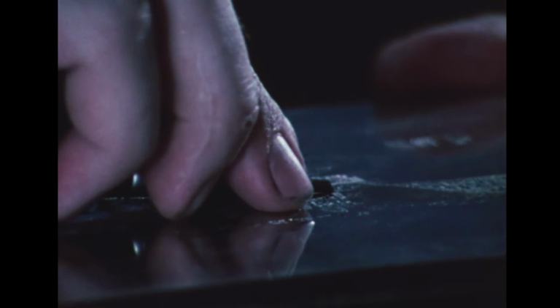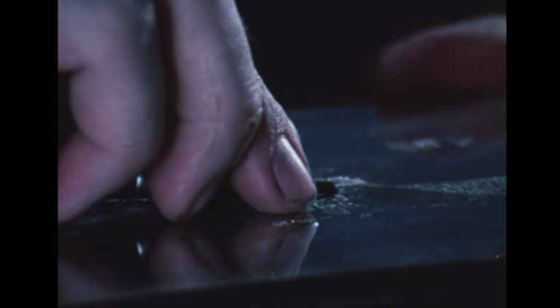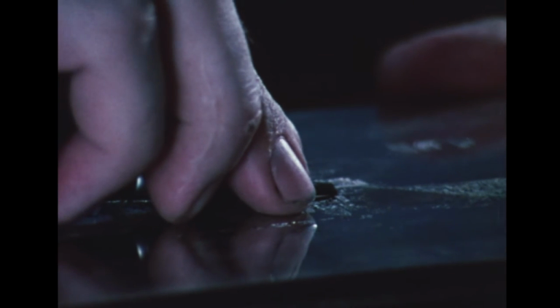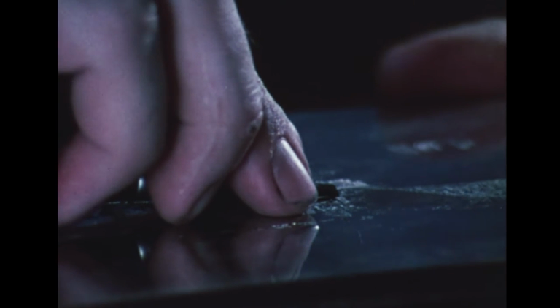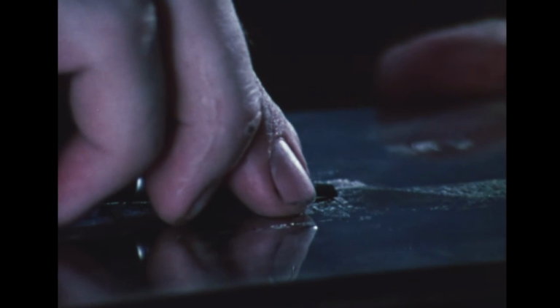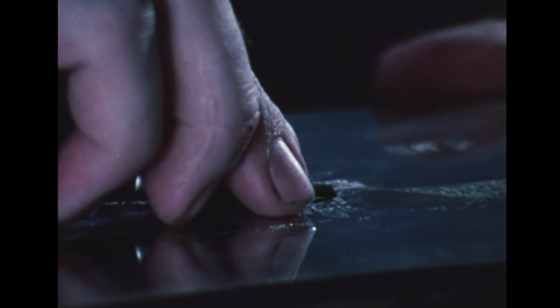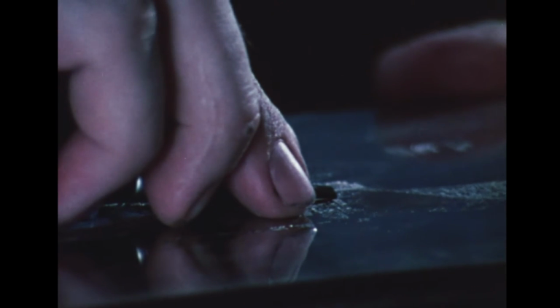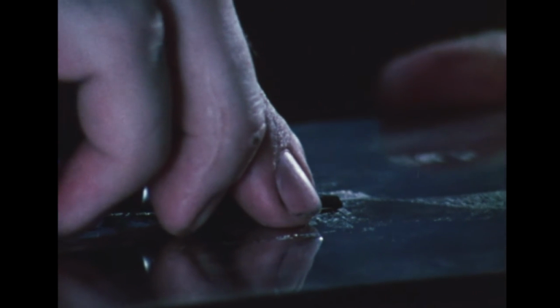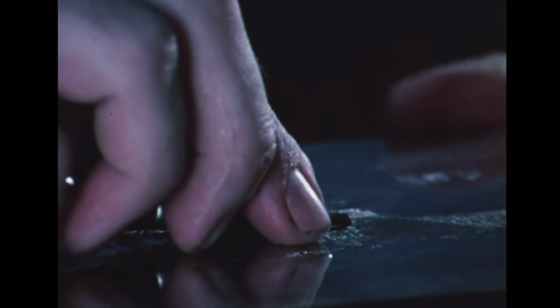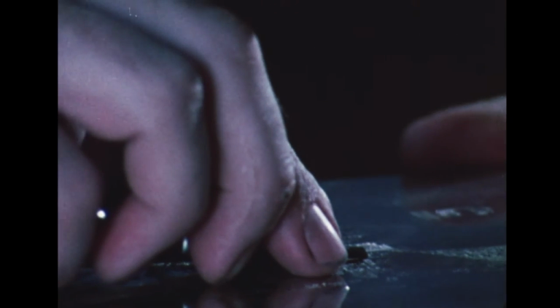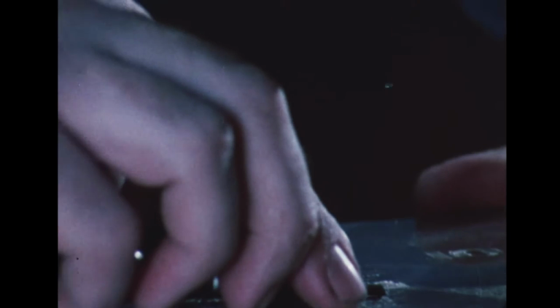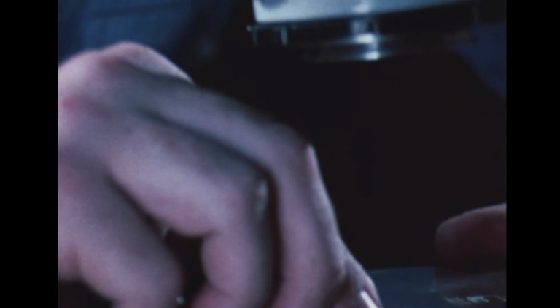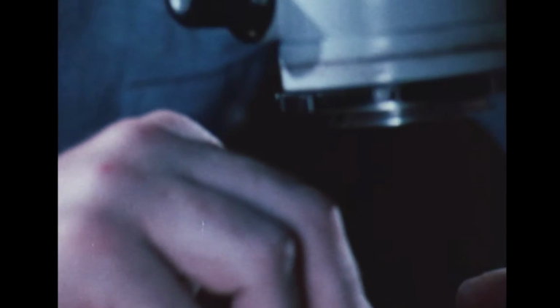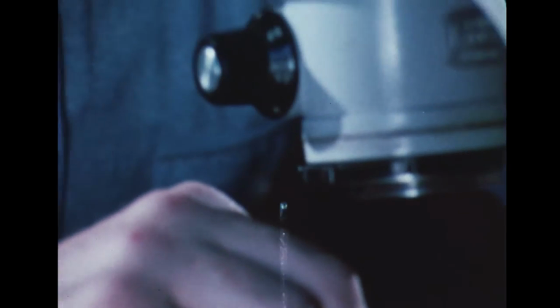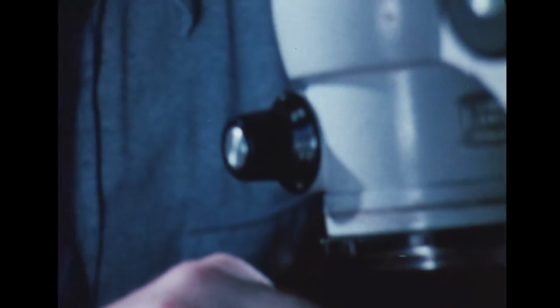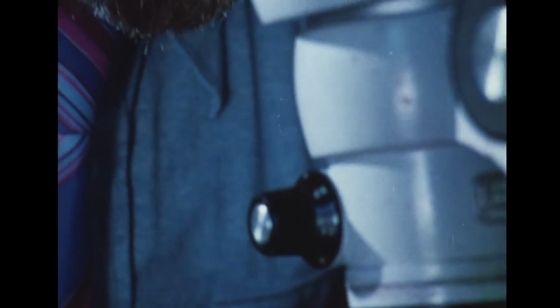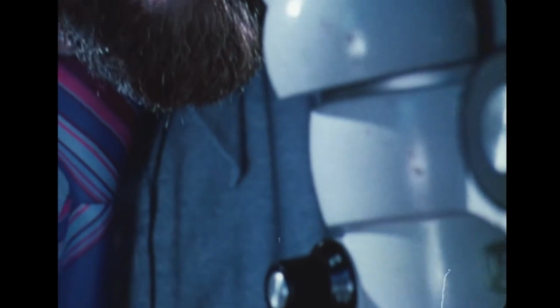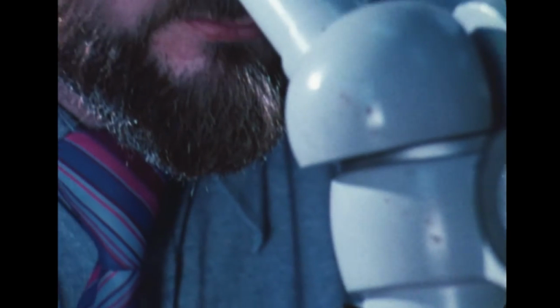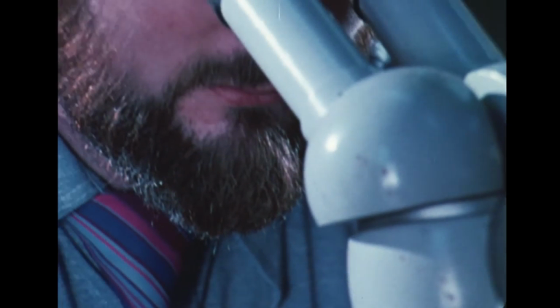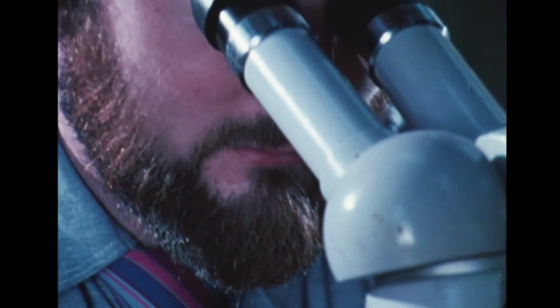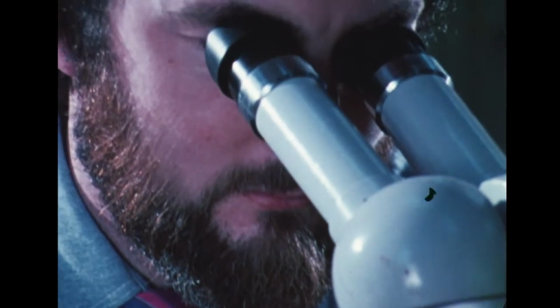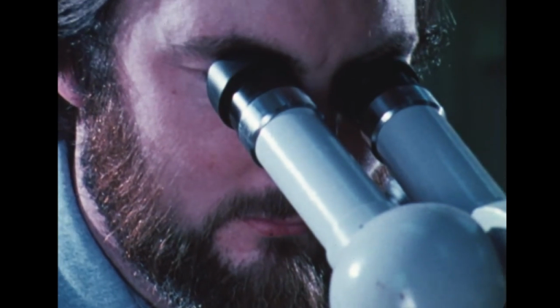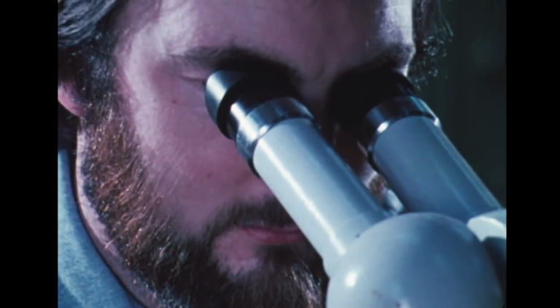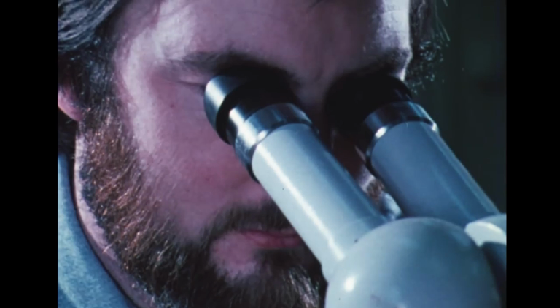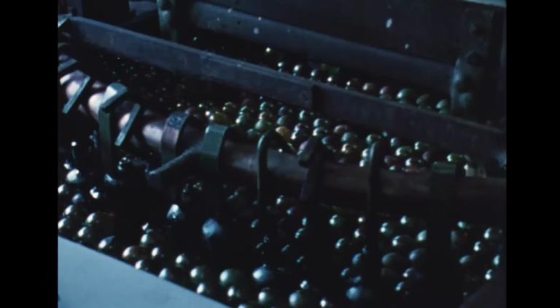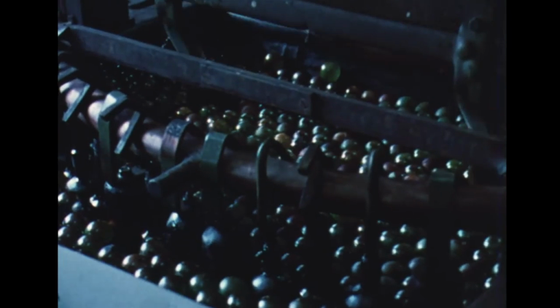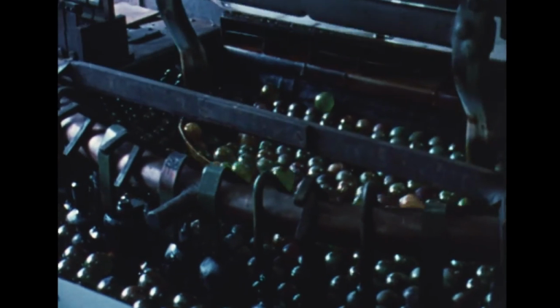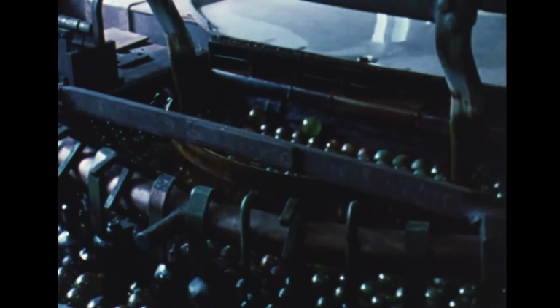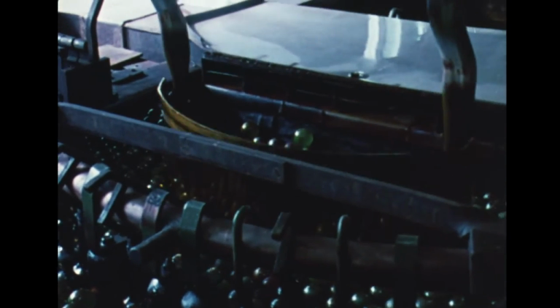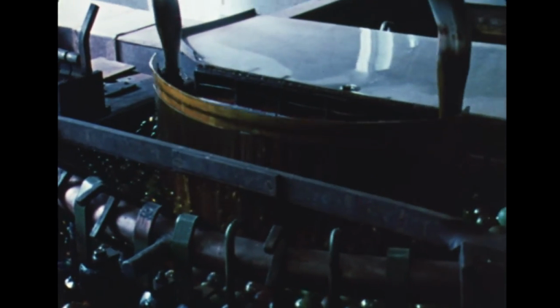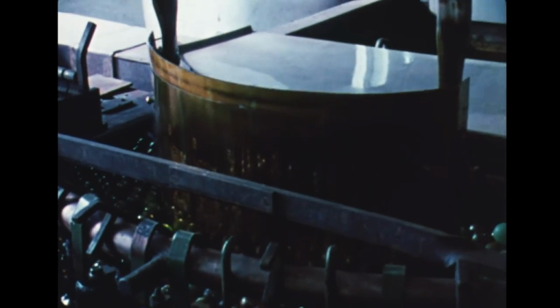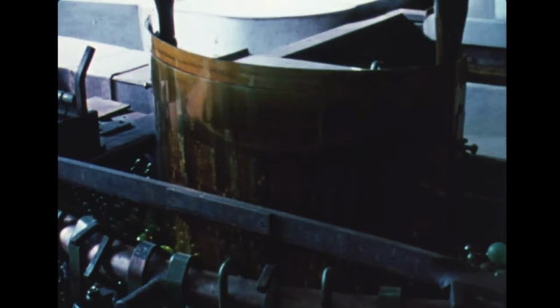Needless to say, the original die is priceless and must be treated with great care. Plastic impressions are taken from this original, which is then locked away. These impressions are set together and through electrolysis a master plate is produced.